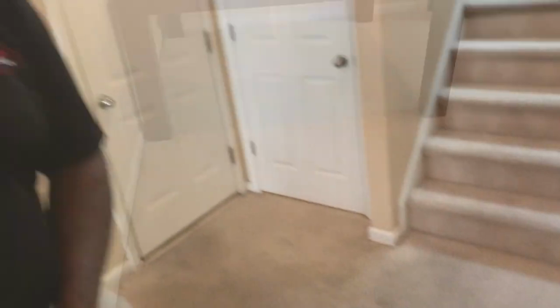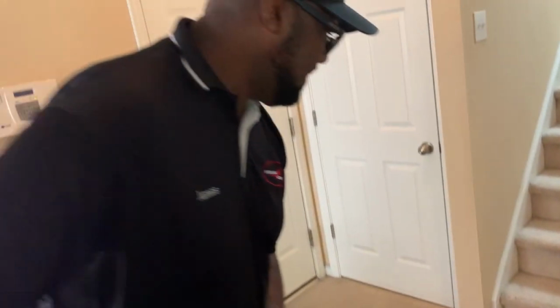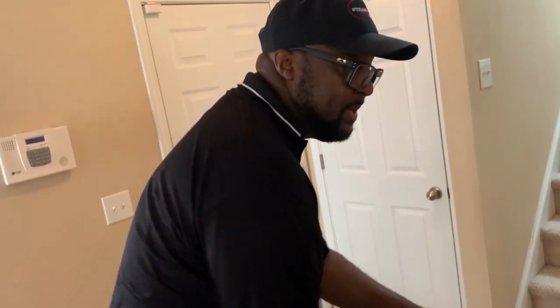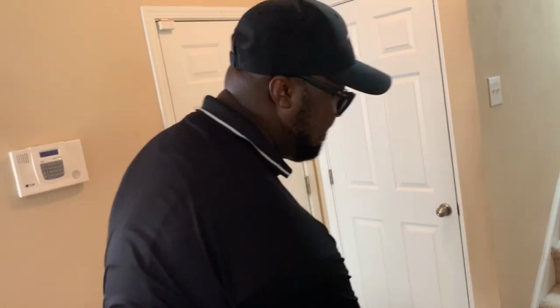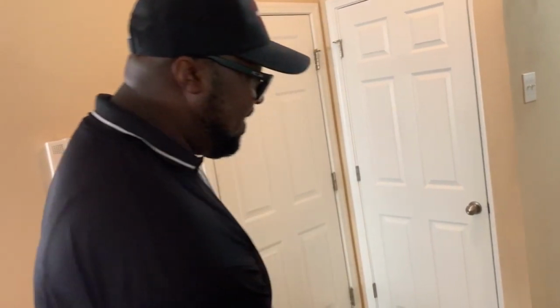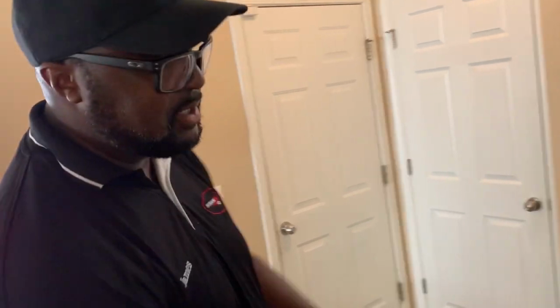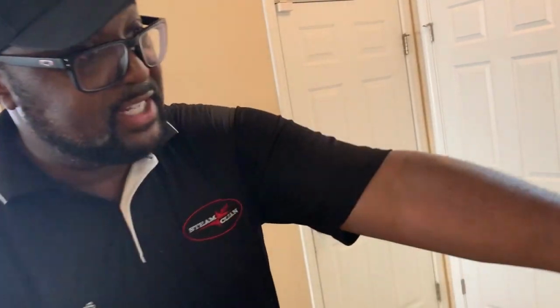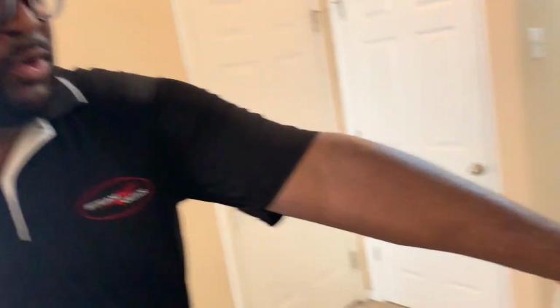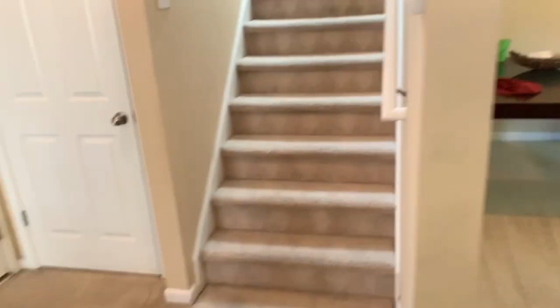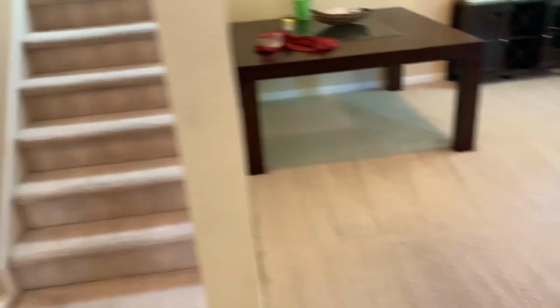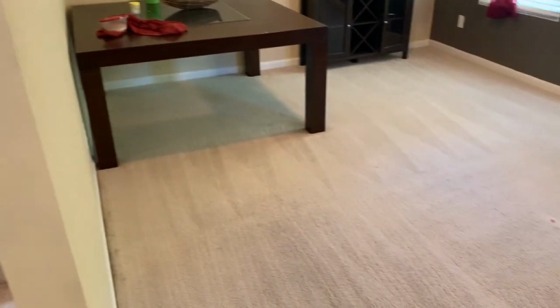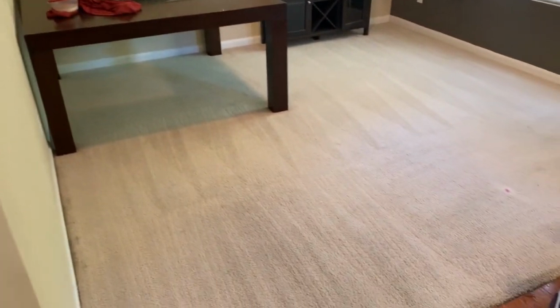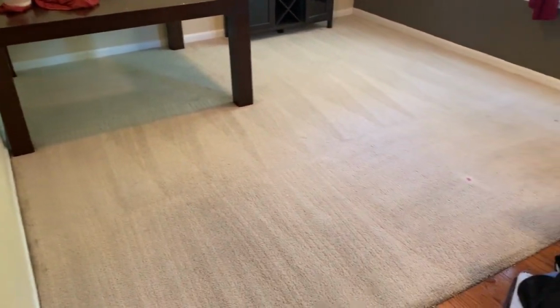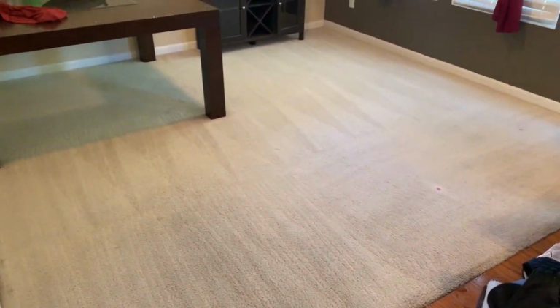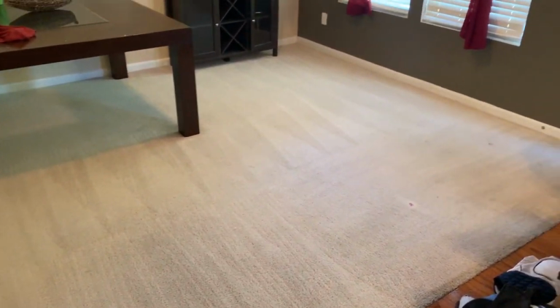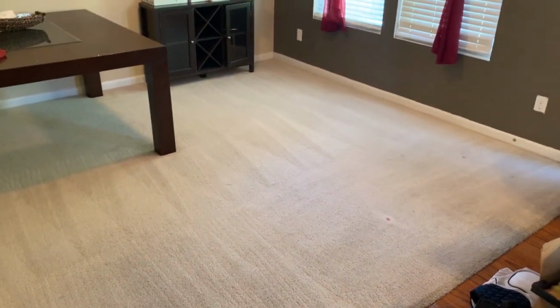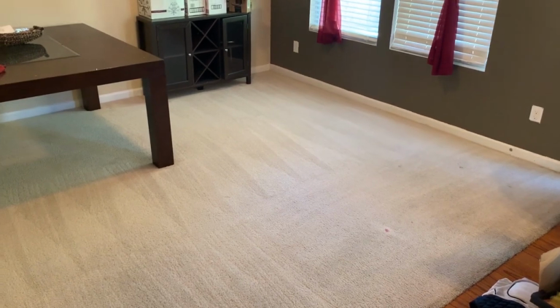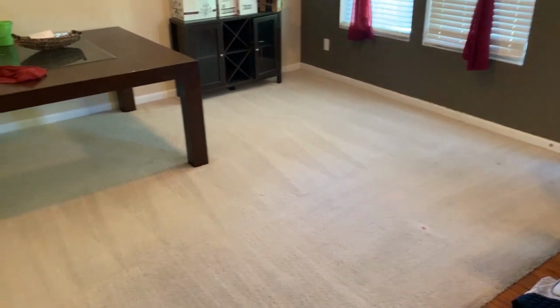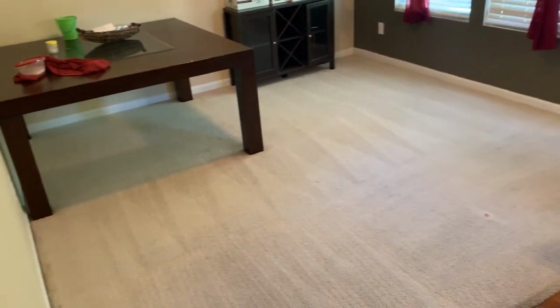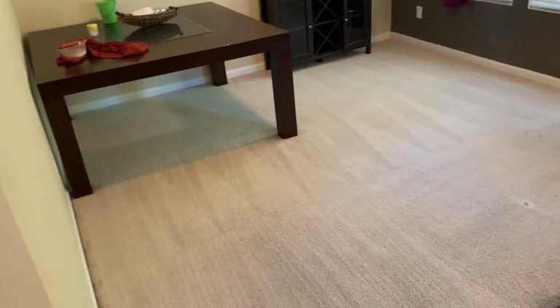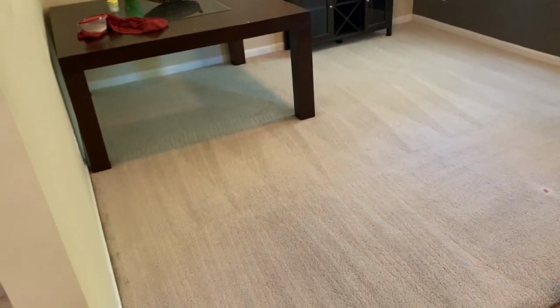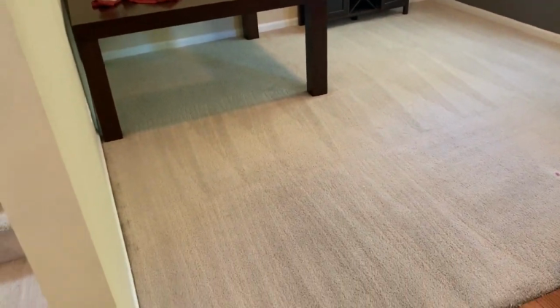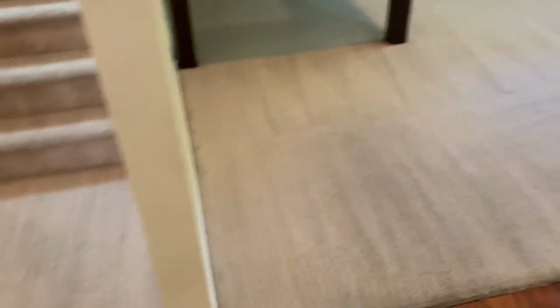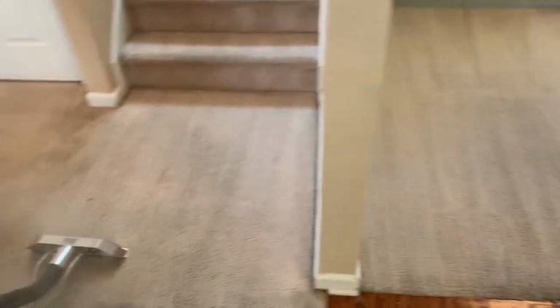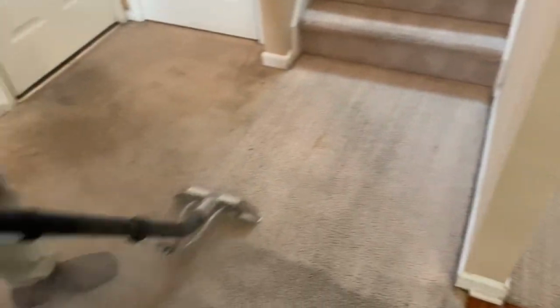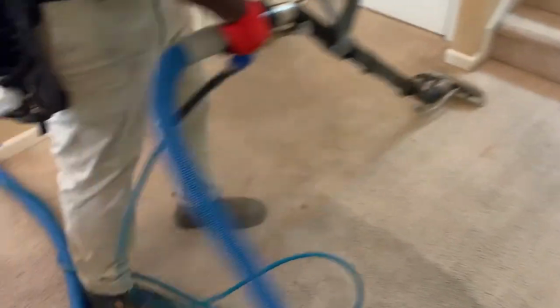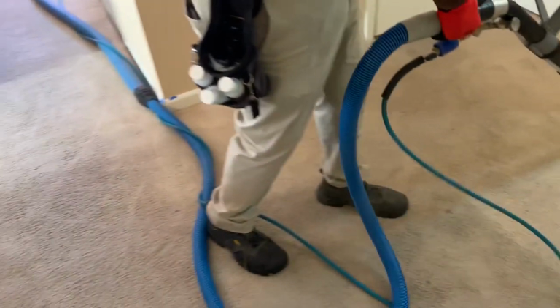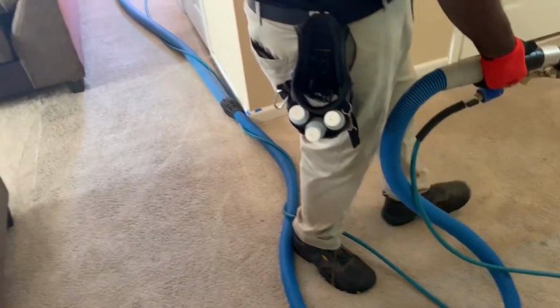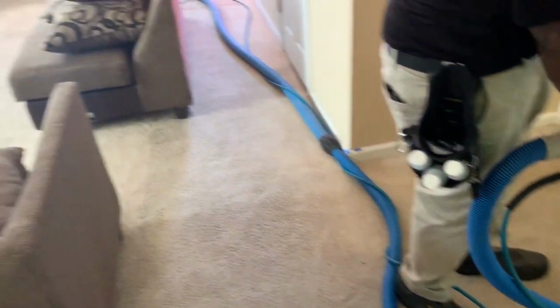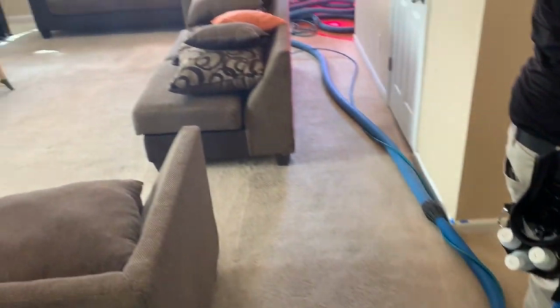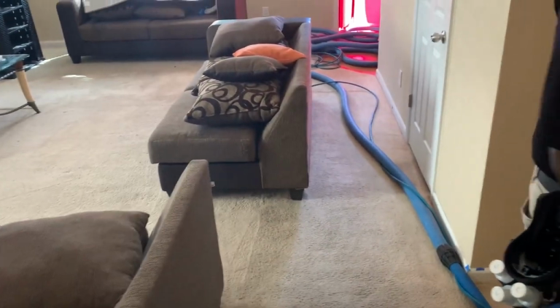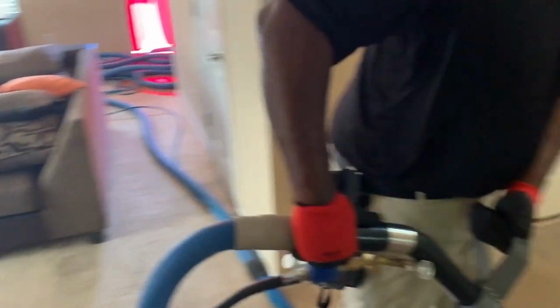Okay guys, these carpets are coming out fantastic. We just finished that room and now we're working our way to the living room area. Done the stairs. Everything's coming out really great.